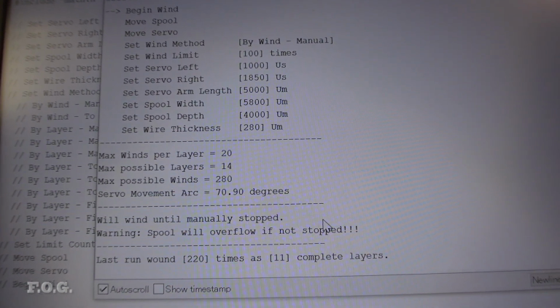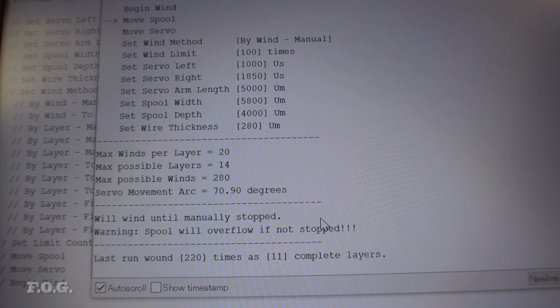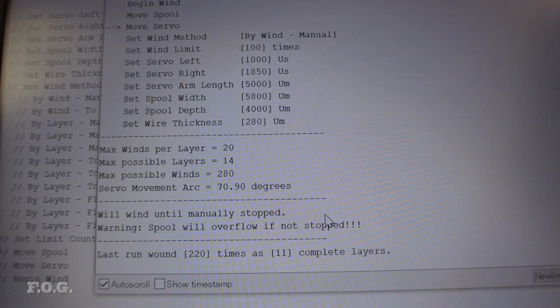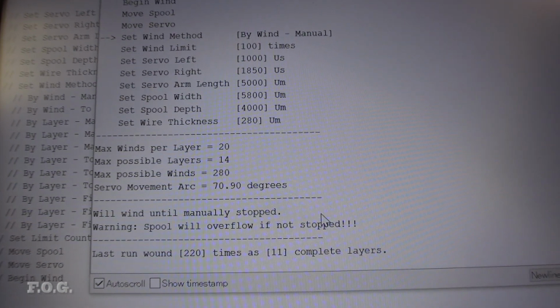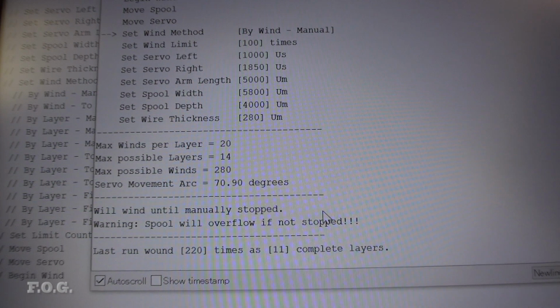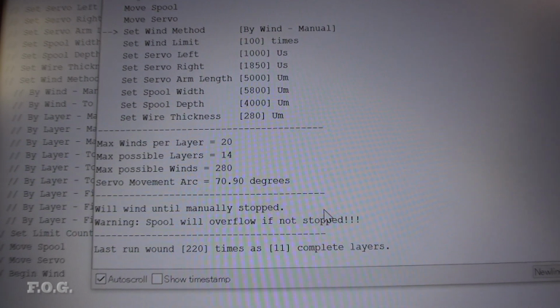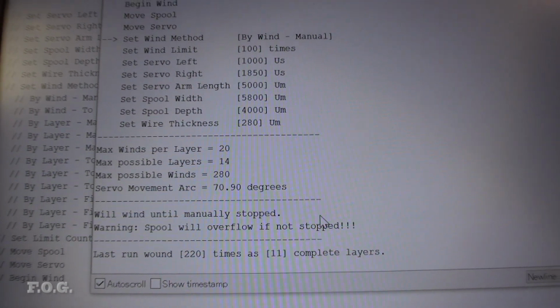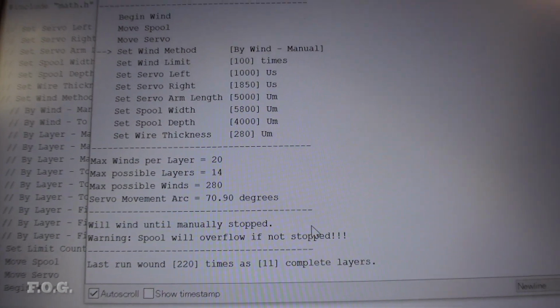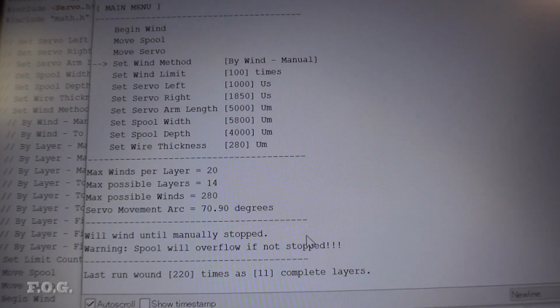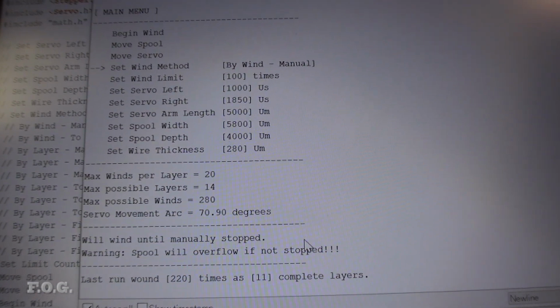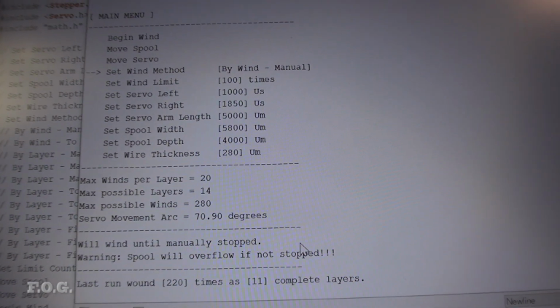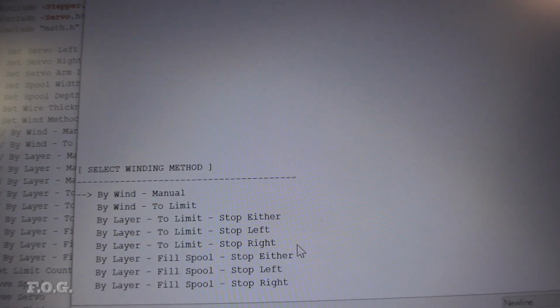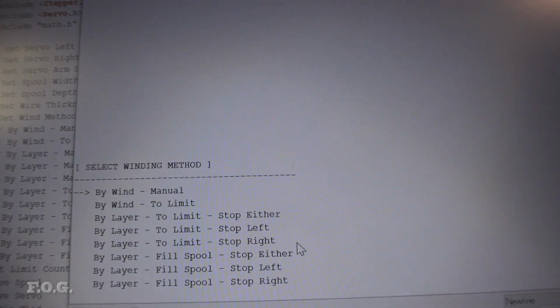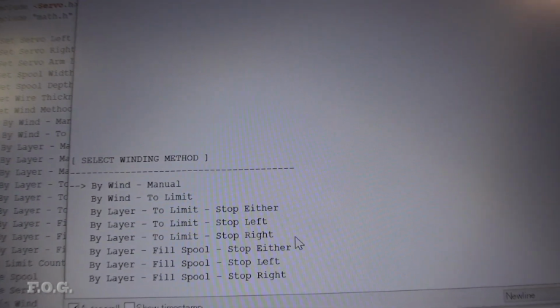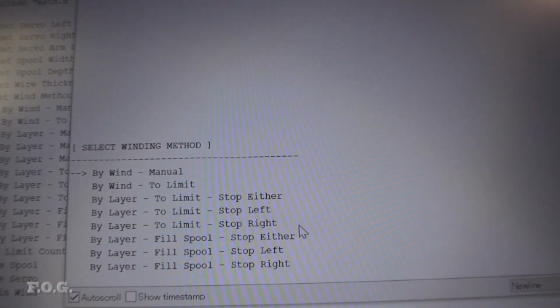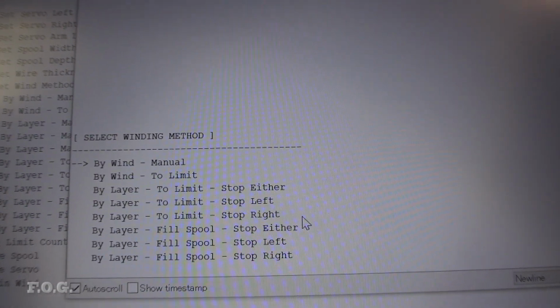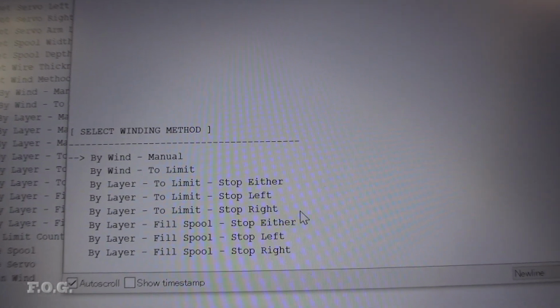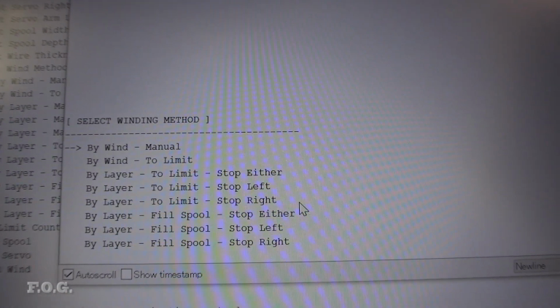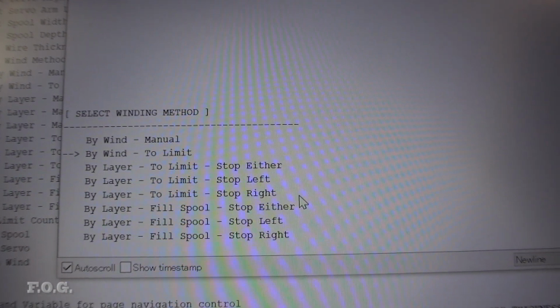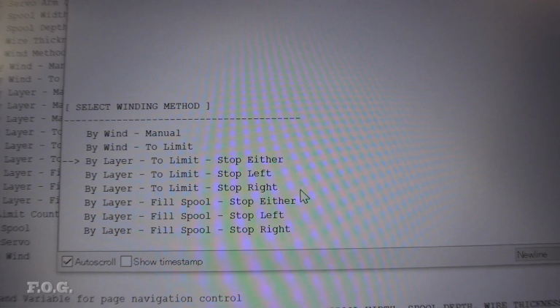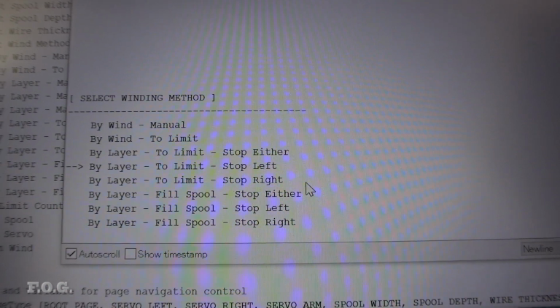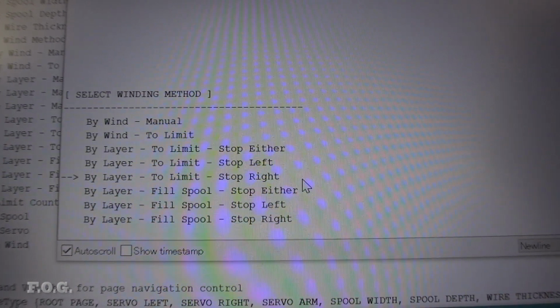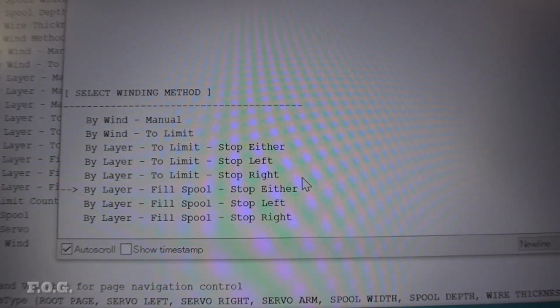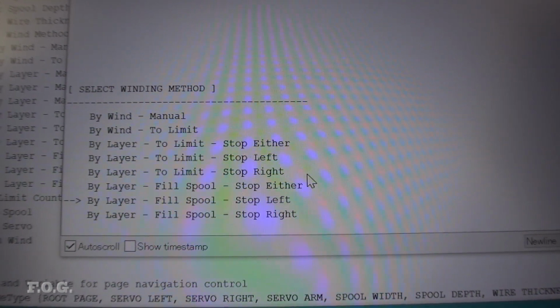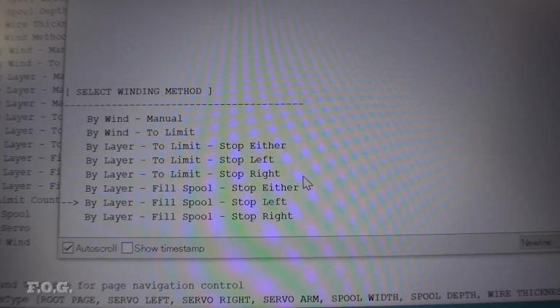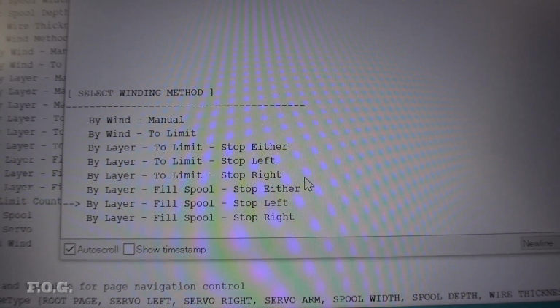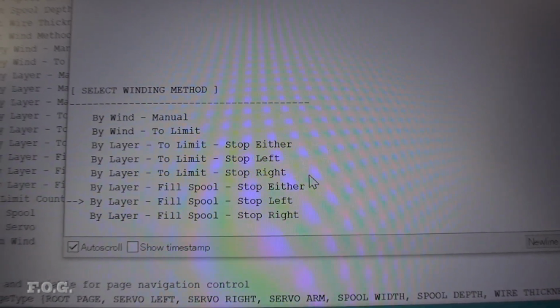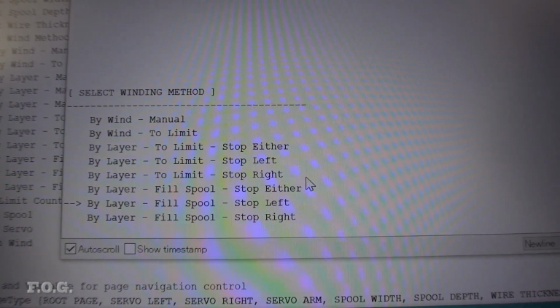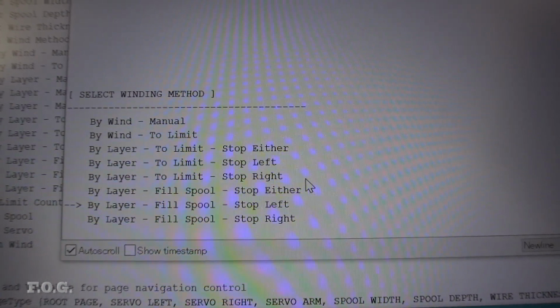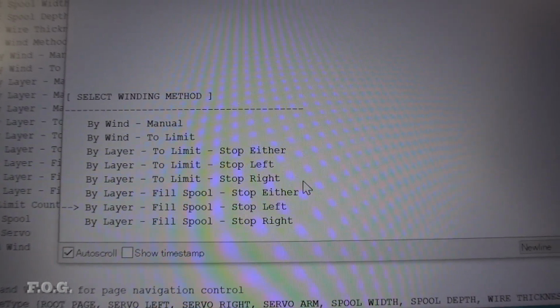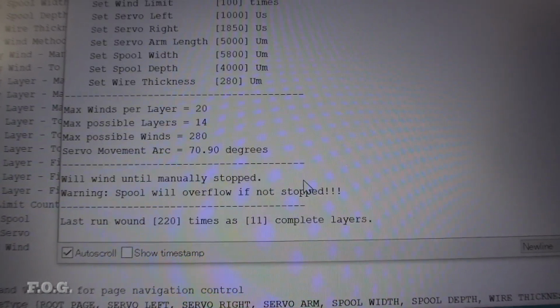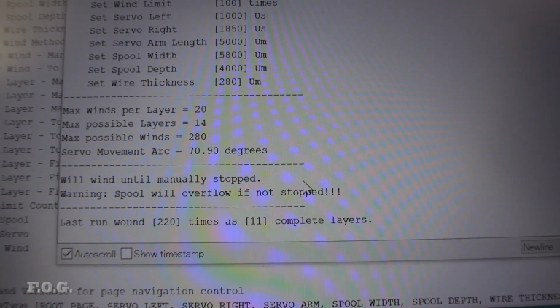I did add a heap of smarts and configurability to help automate the winding process. I don't think it would be all that interesting to explain in detail, so we're just going to leave it at that. If you do have any questions about it, just leave them in the comments.